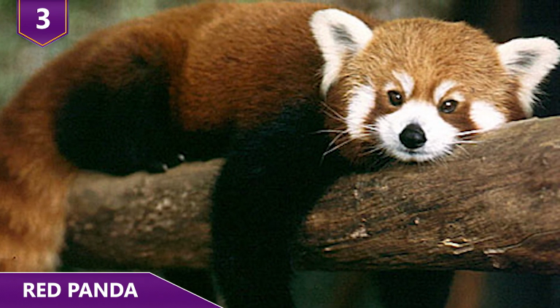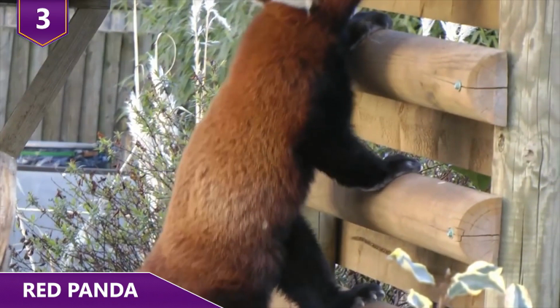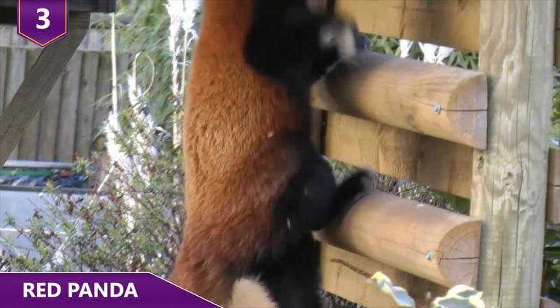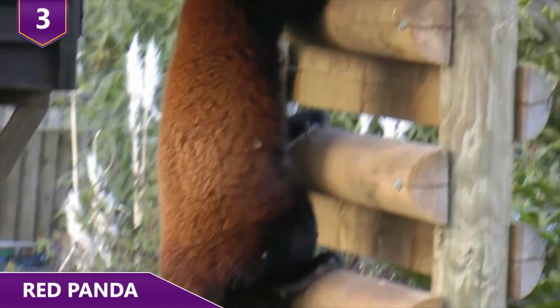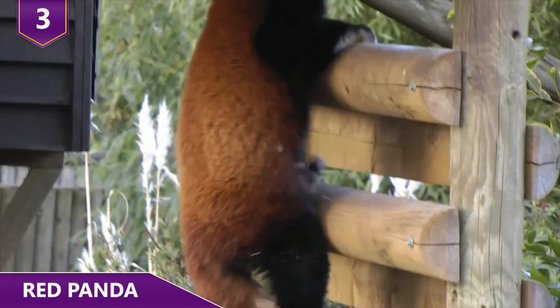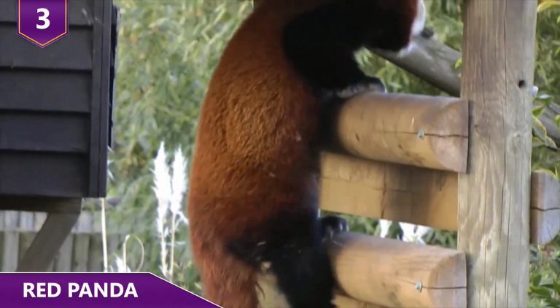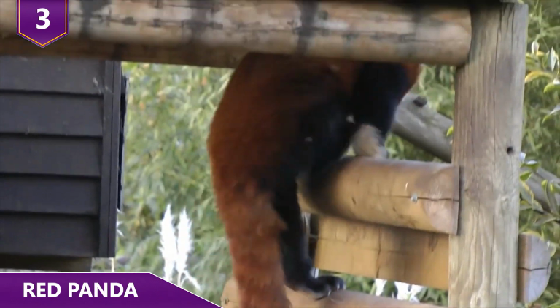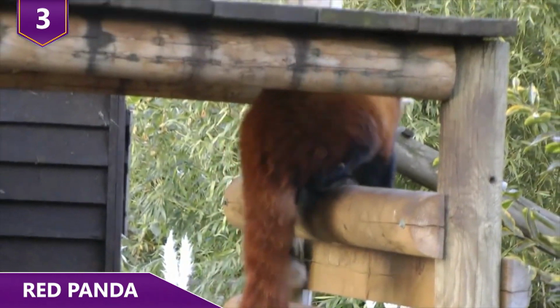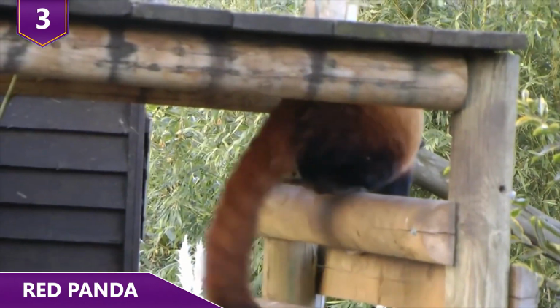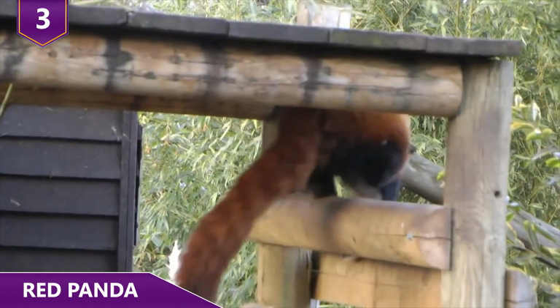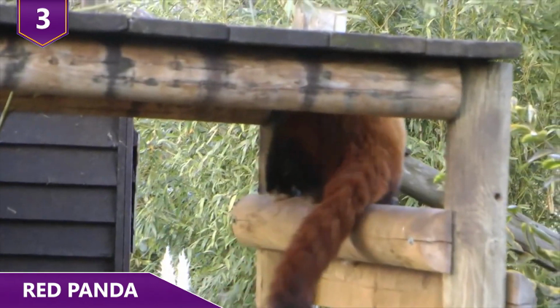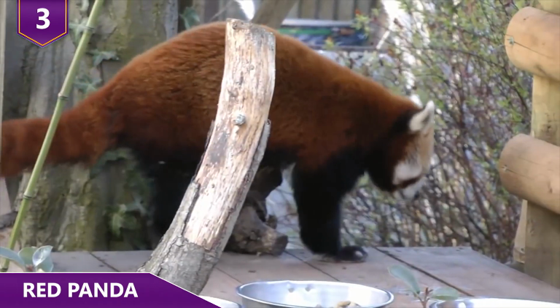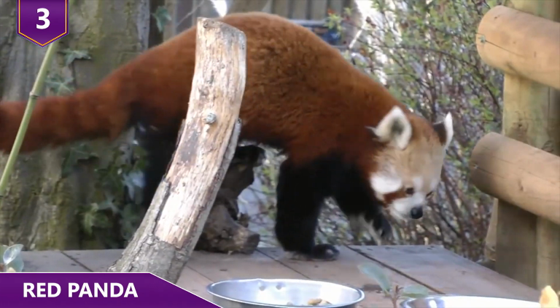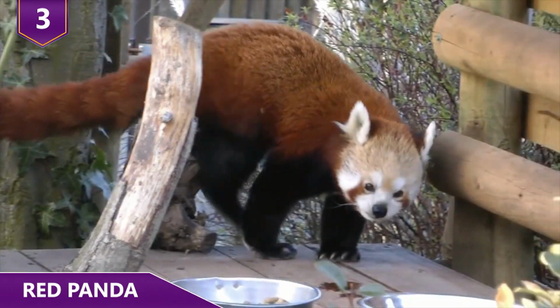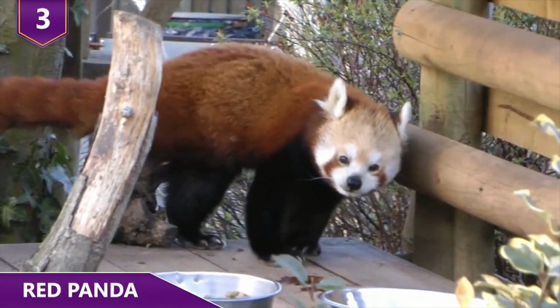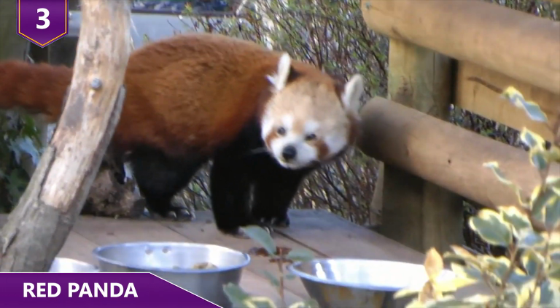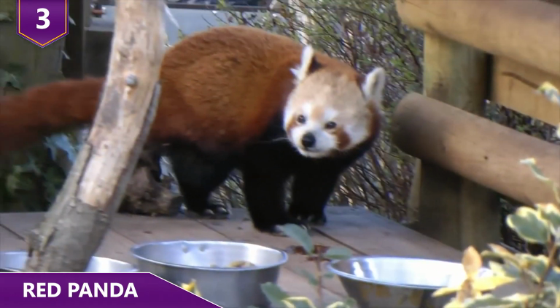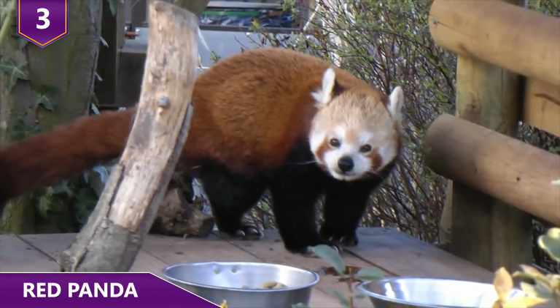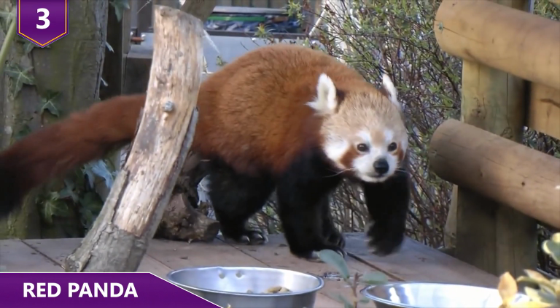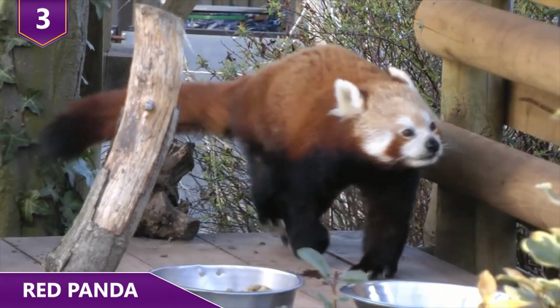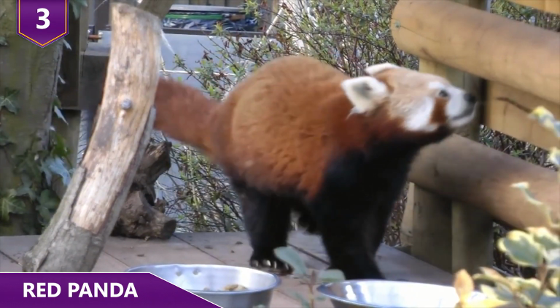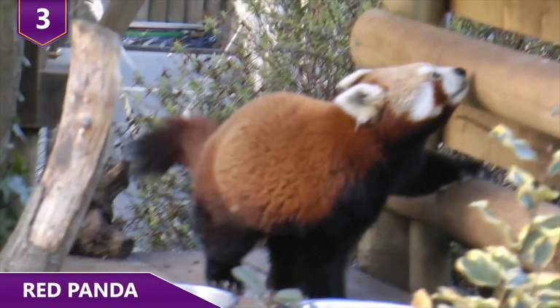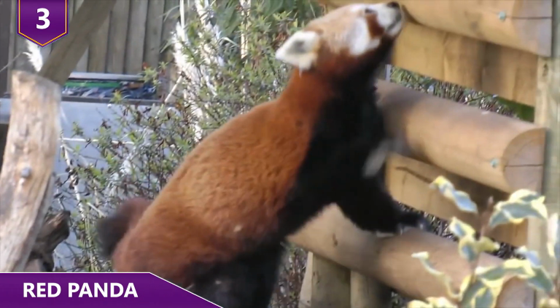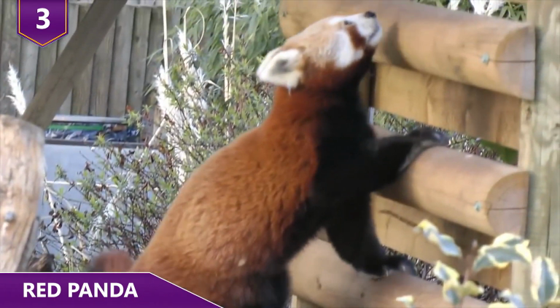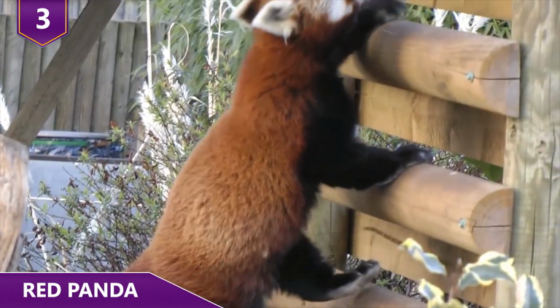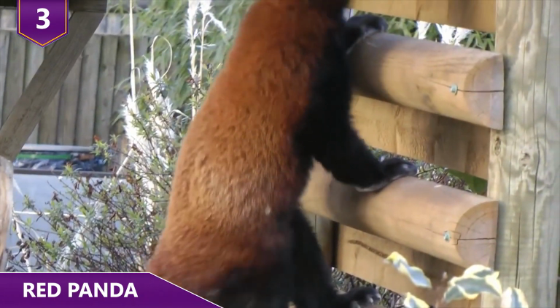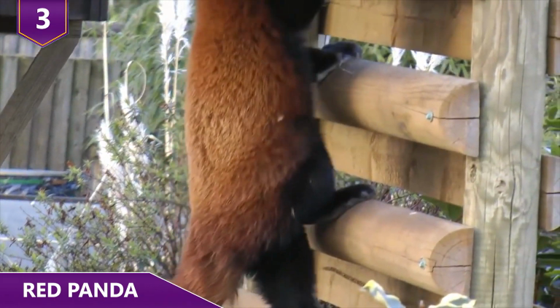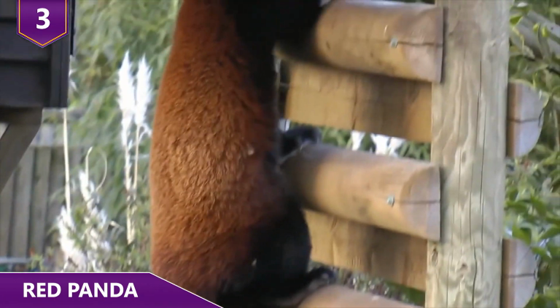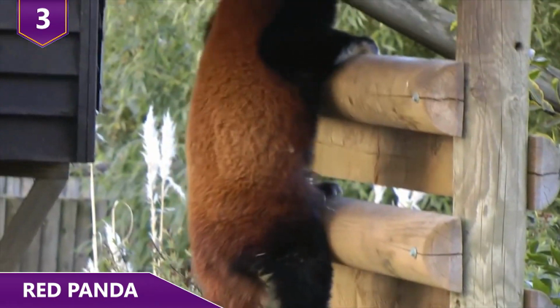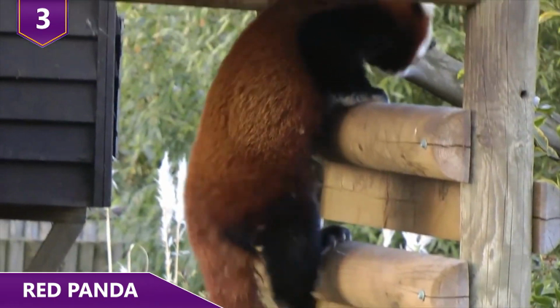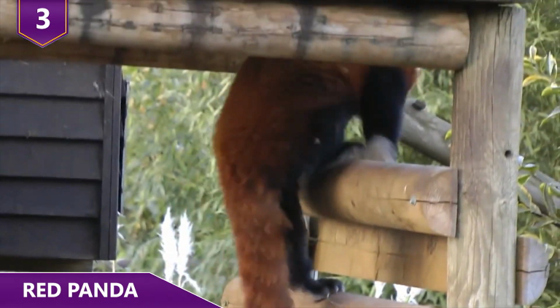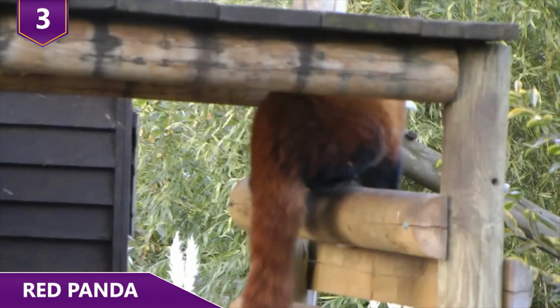They are considered endangered by the IUCN. Countries such as China, India, and Nepal have outlawed hunting red pandas and have designated protected areas for them in an effort to stabilize the population.